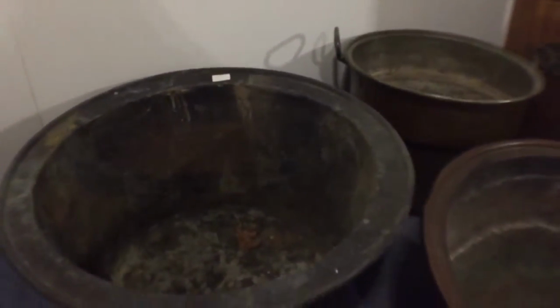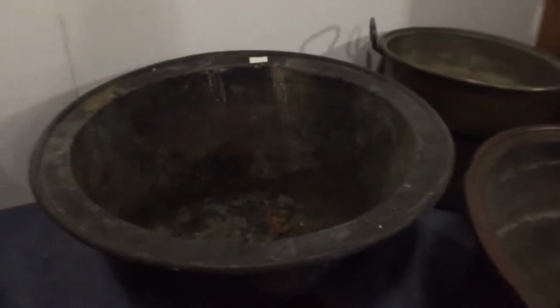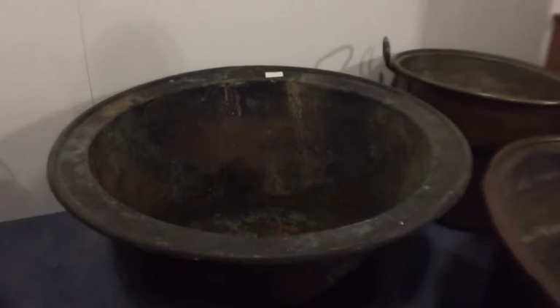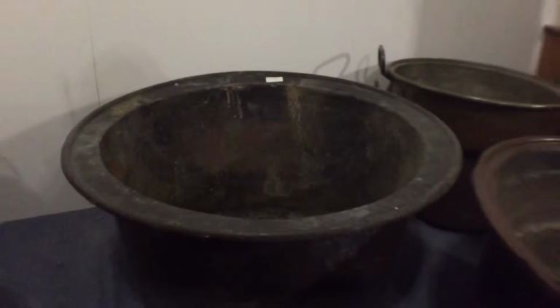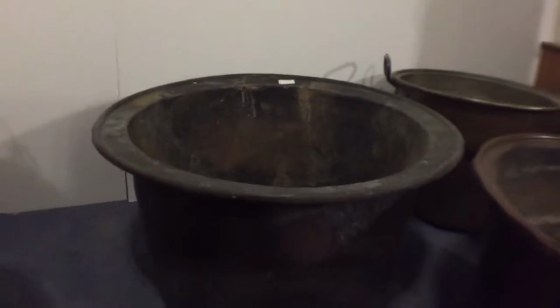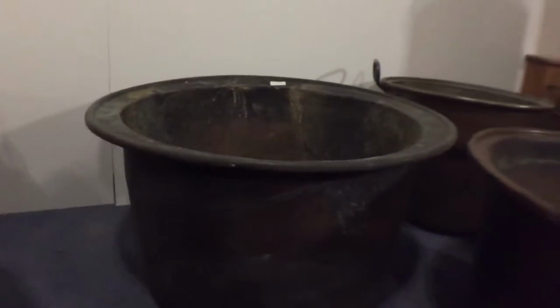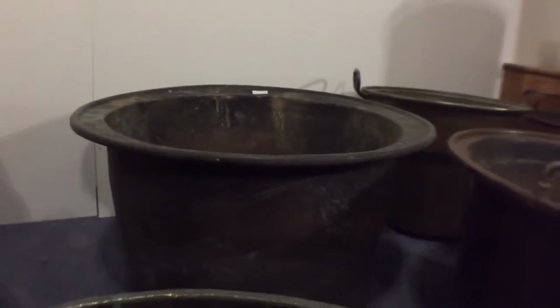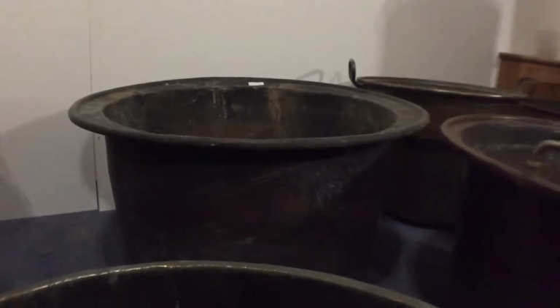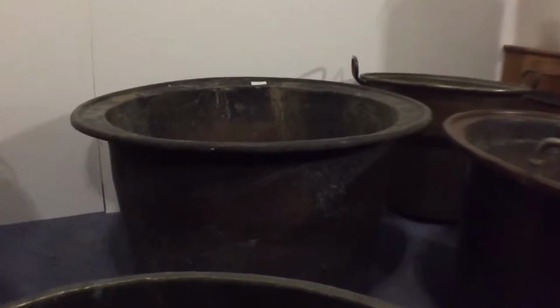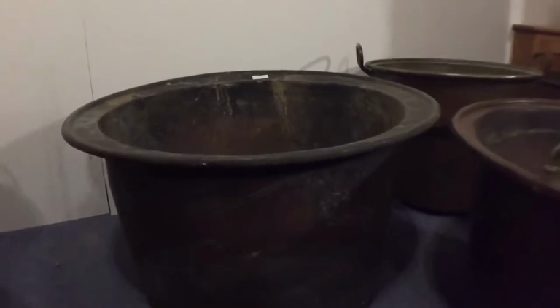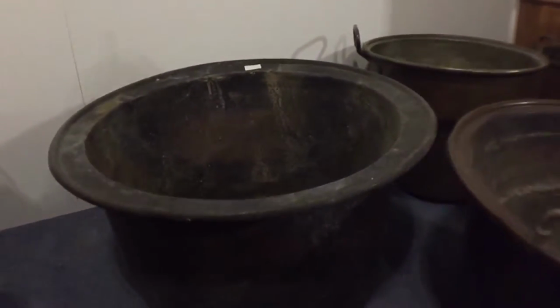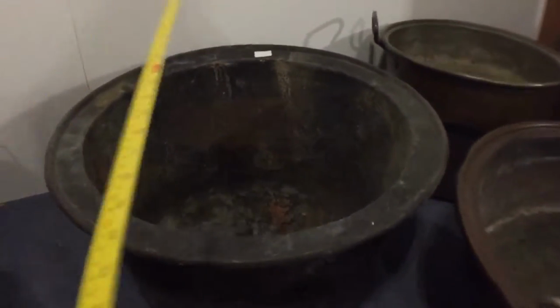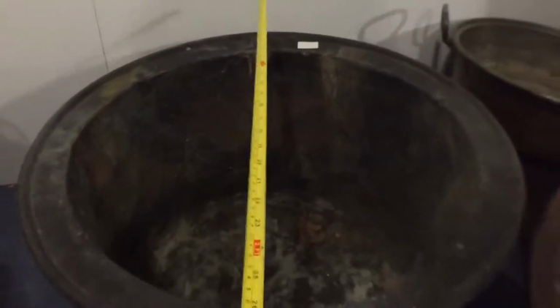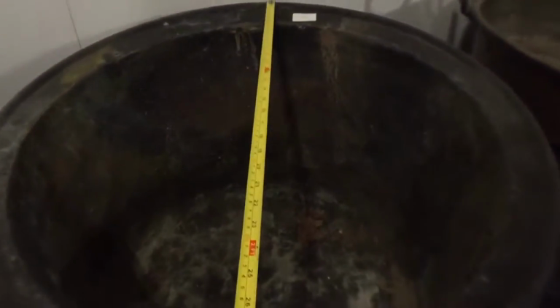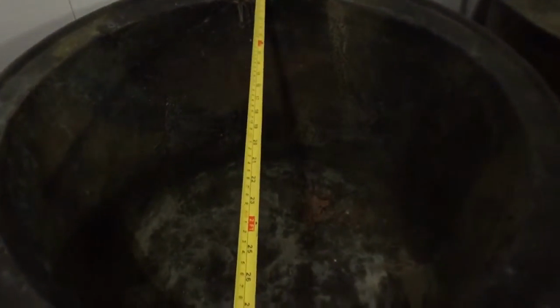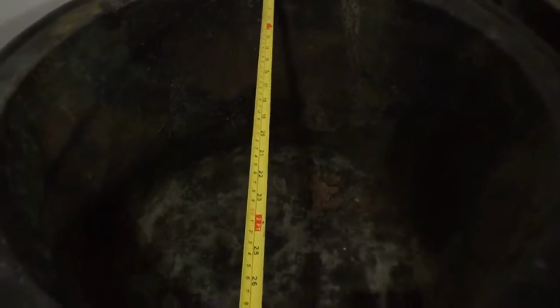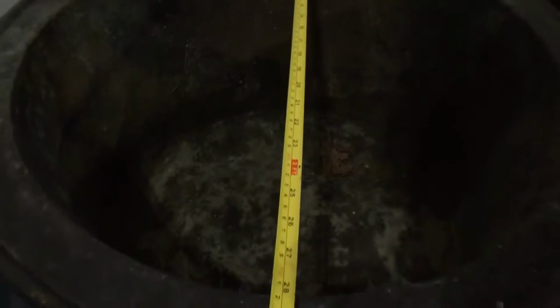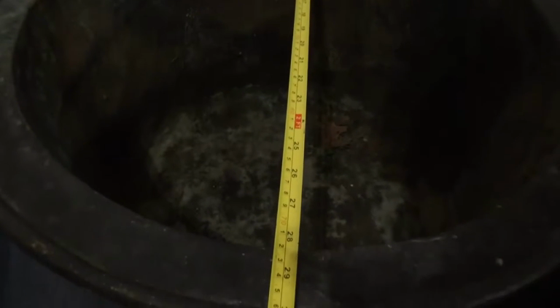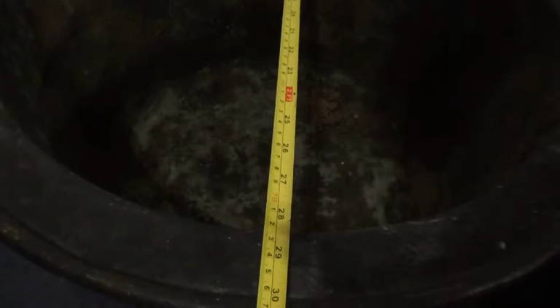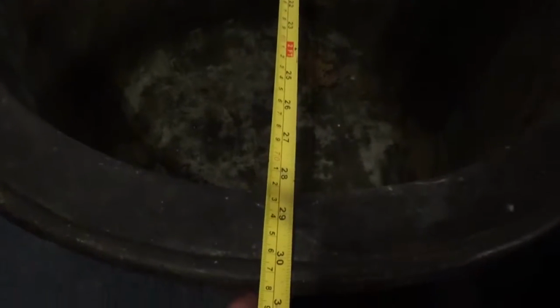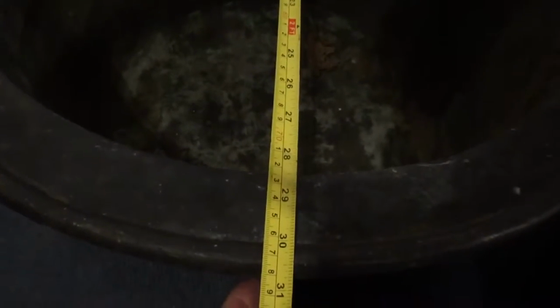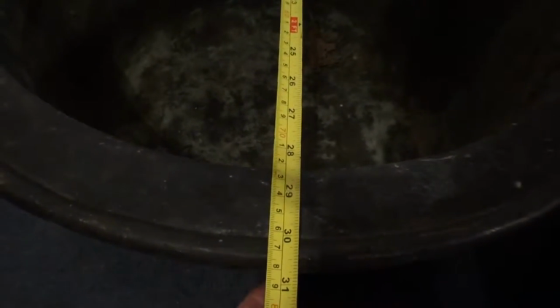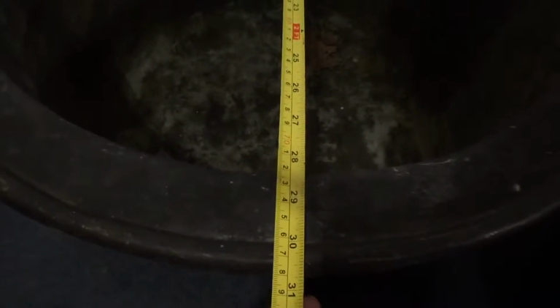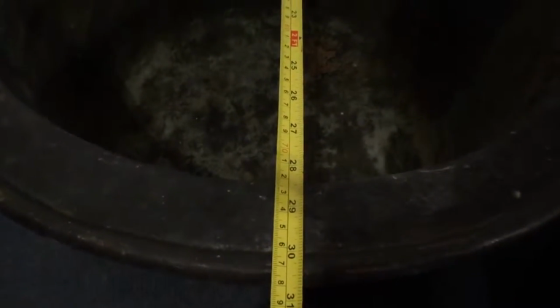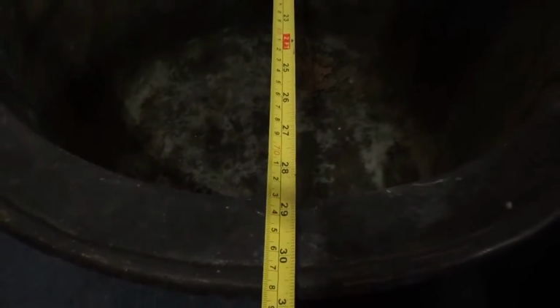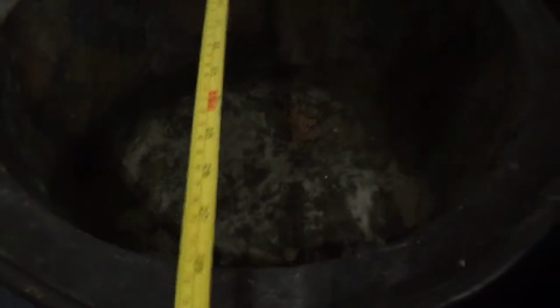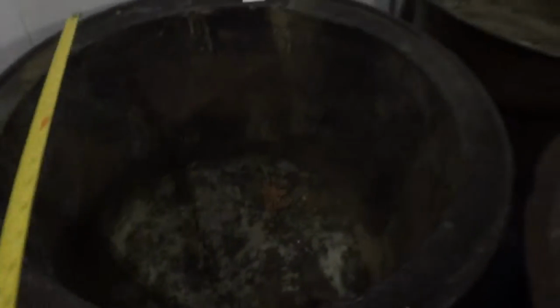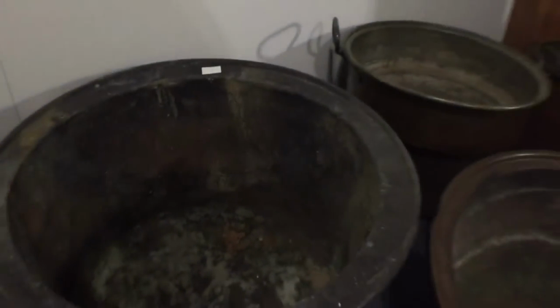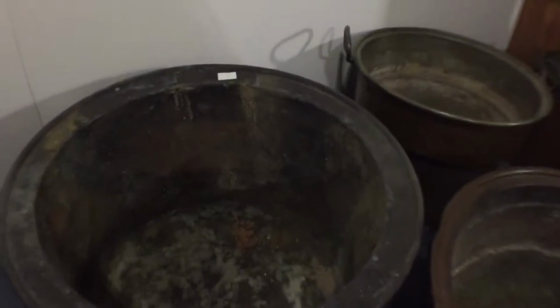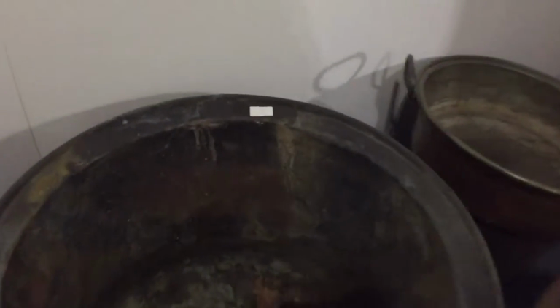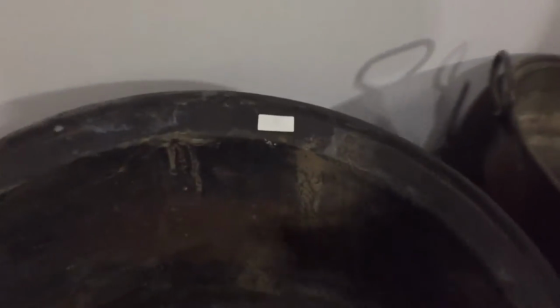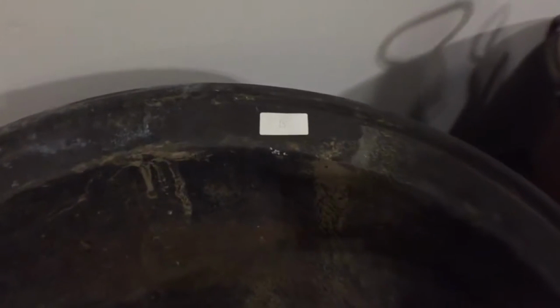There's one at the back here with a rim. That is just over 30 inches diameter. That's a D code.